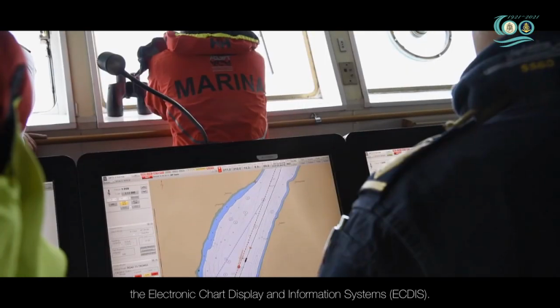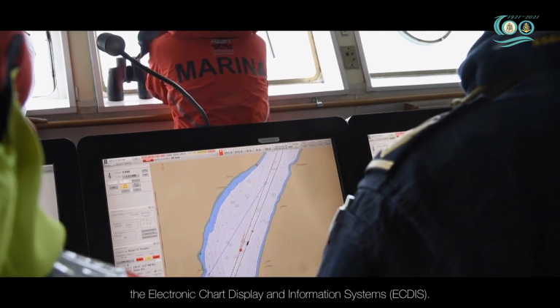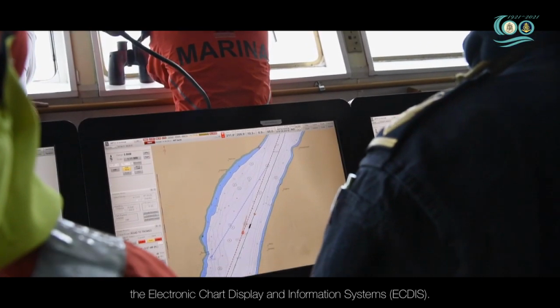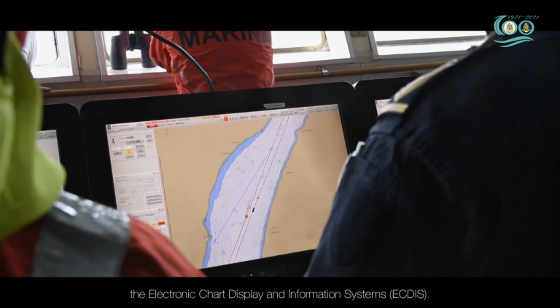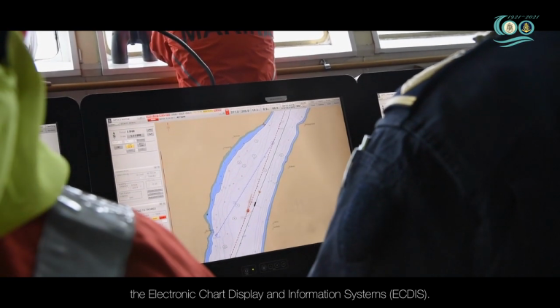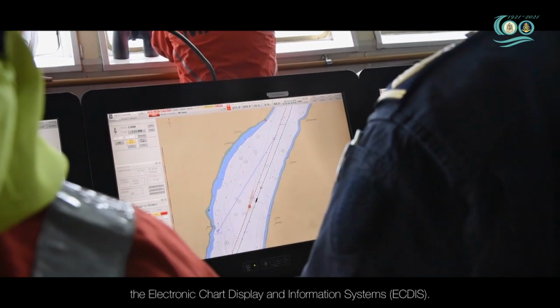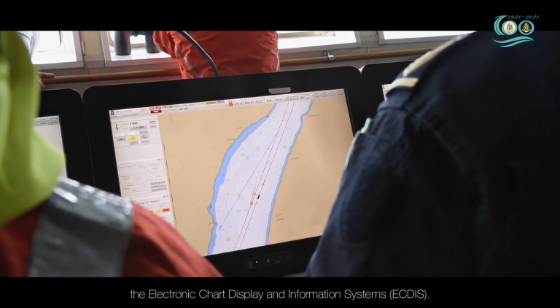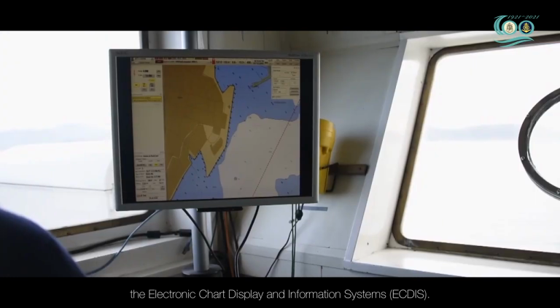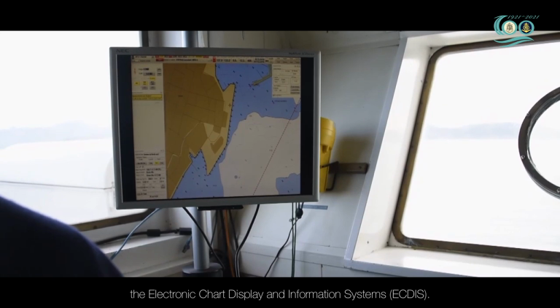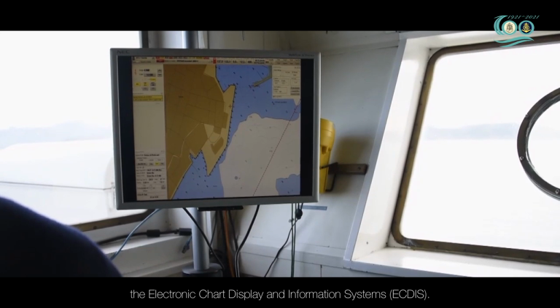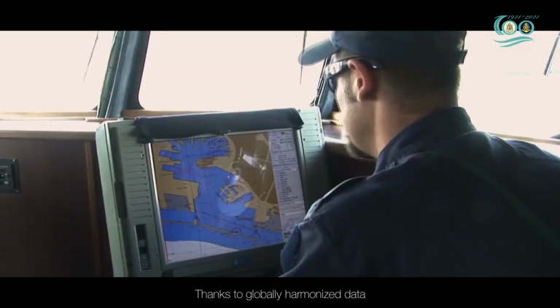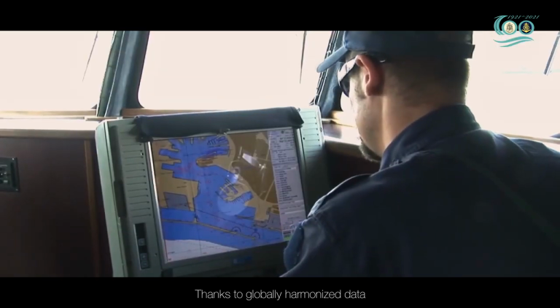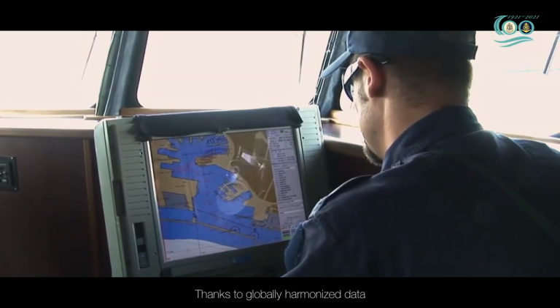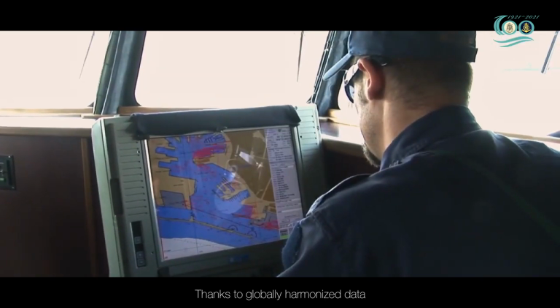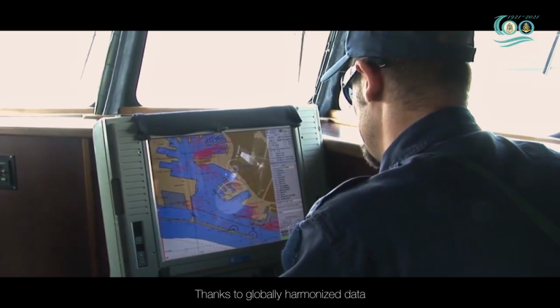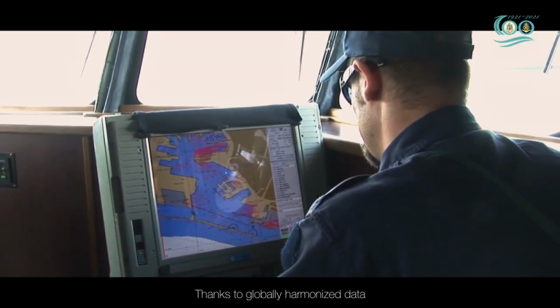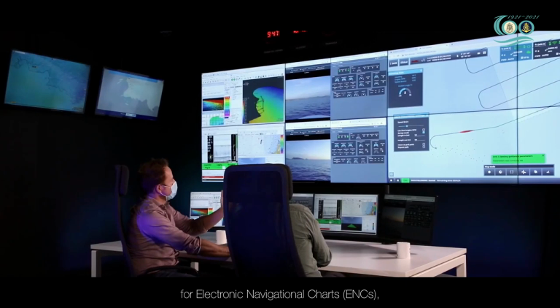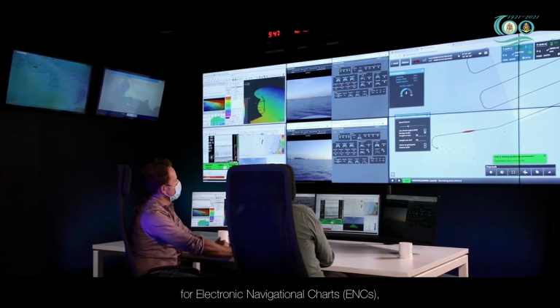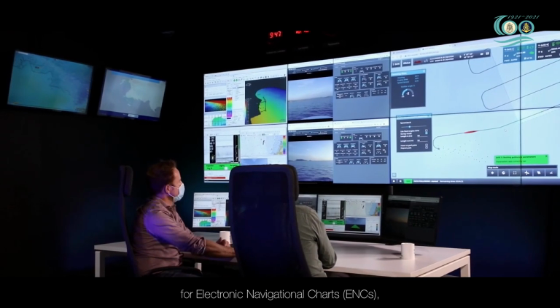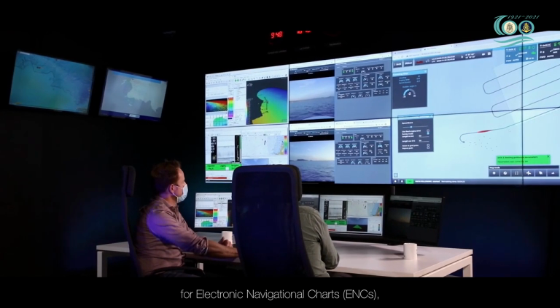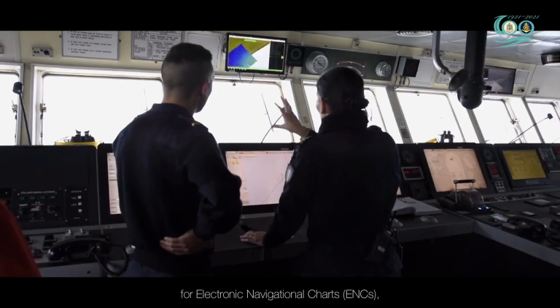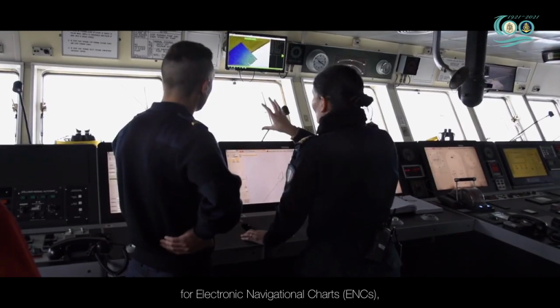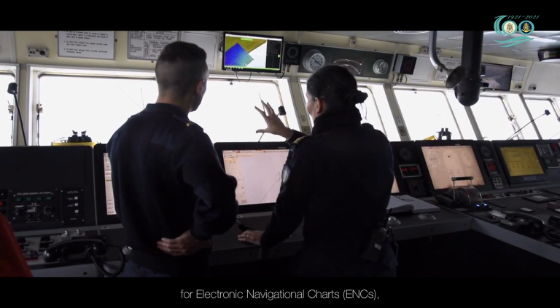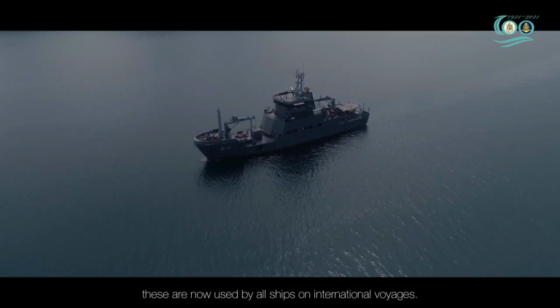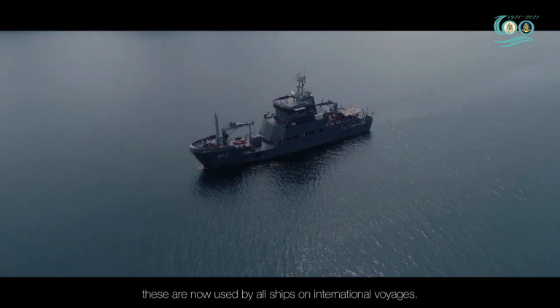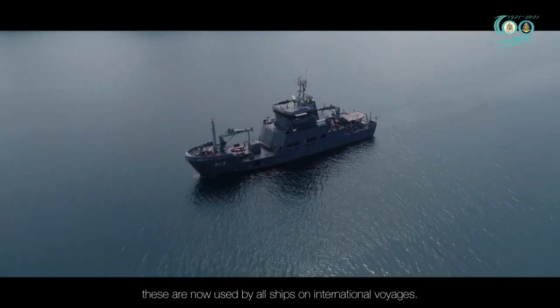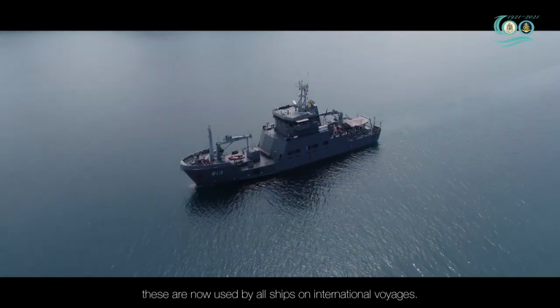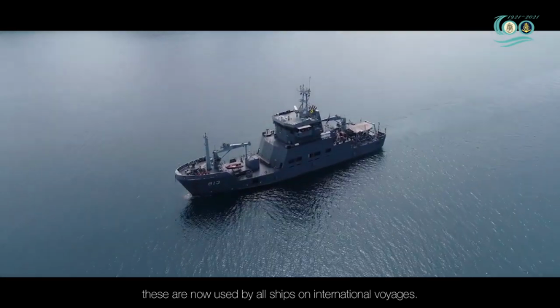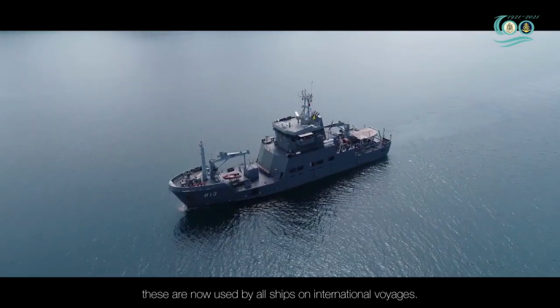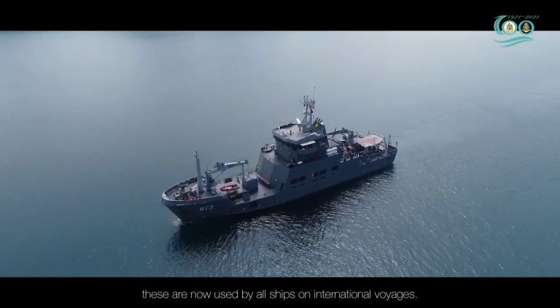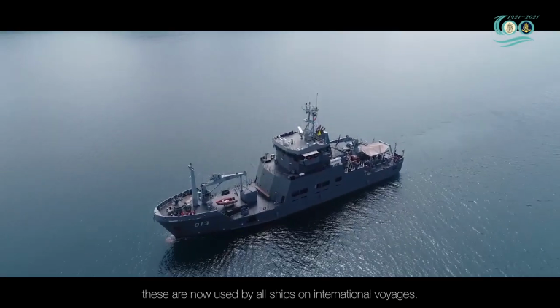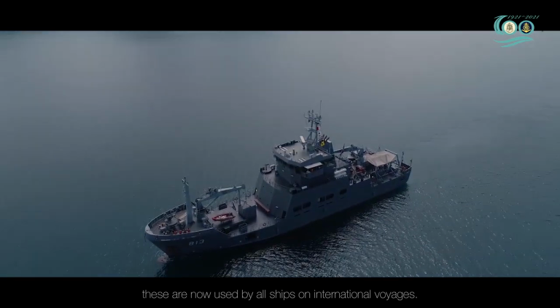This resulted in the first mobile computerized navigation devices, the electronic chart display and information systems (ECDIS). Thanks to globally harmonized data for electronic navigational charts, these are now used by all ships on international voyages.